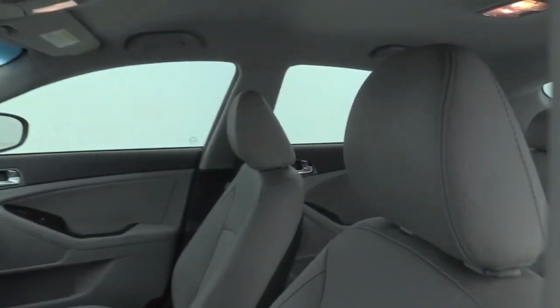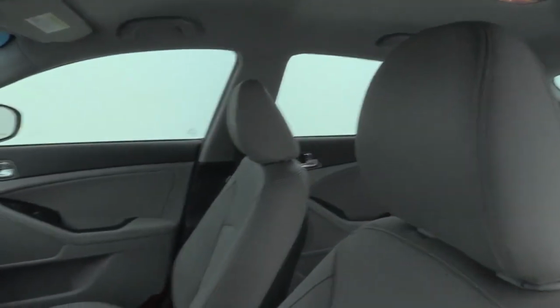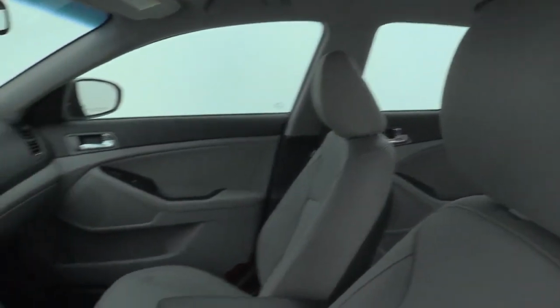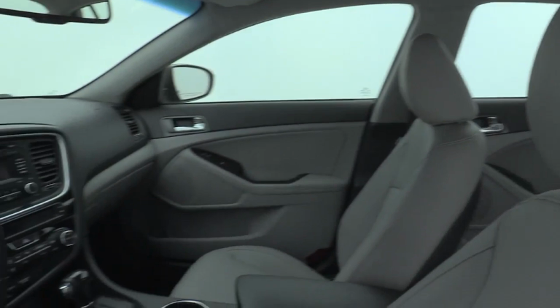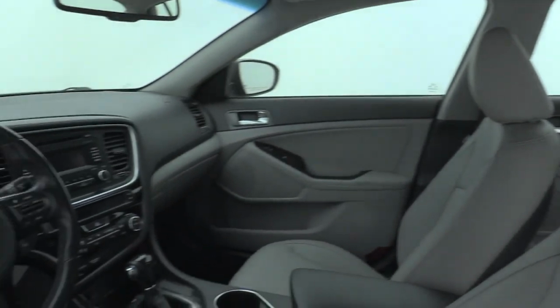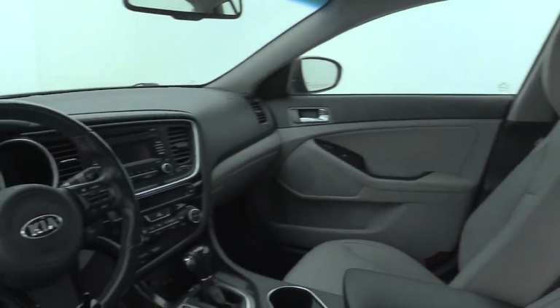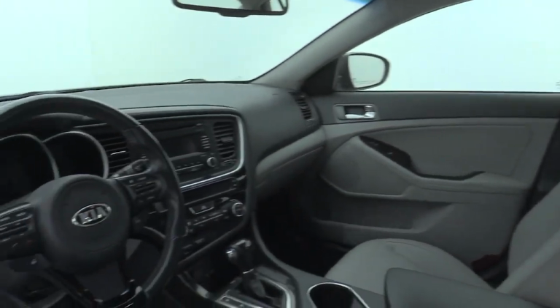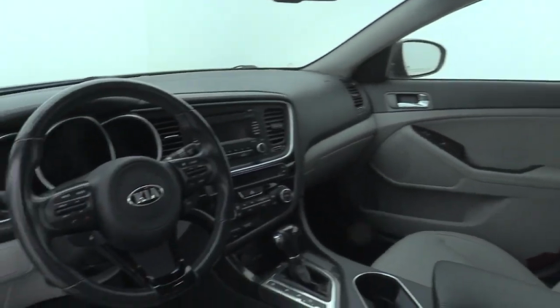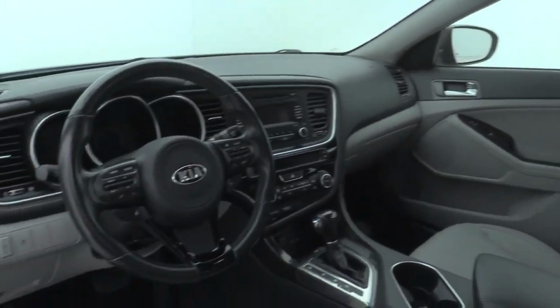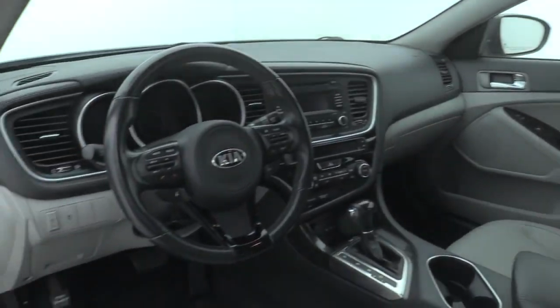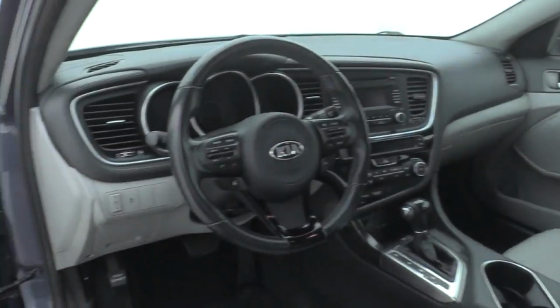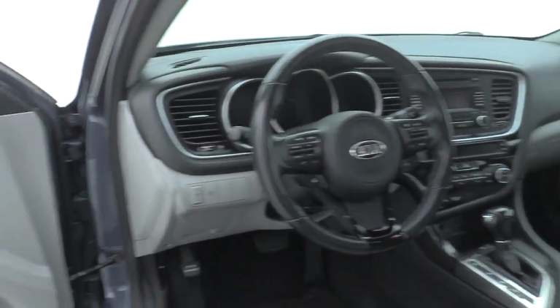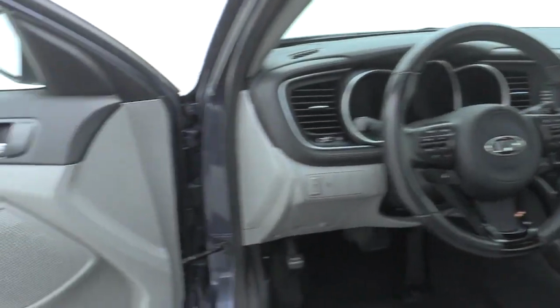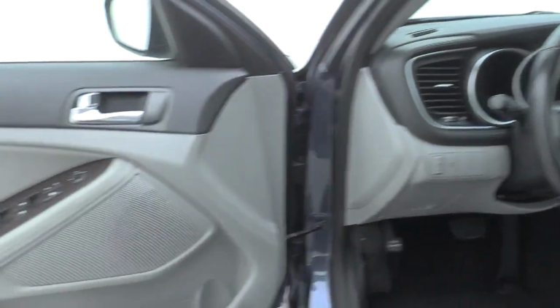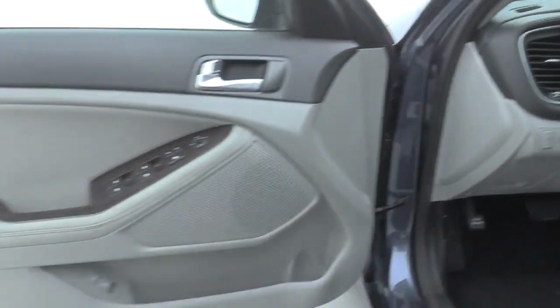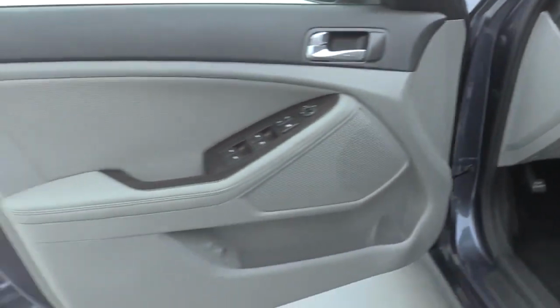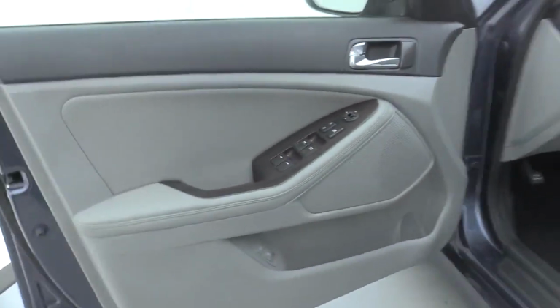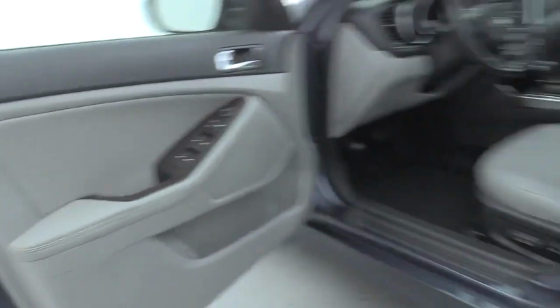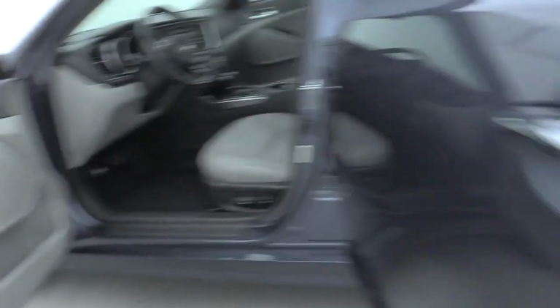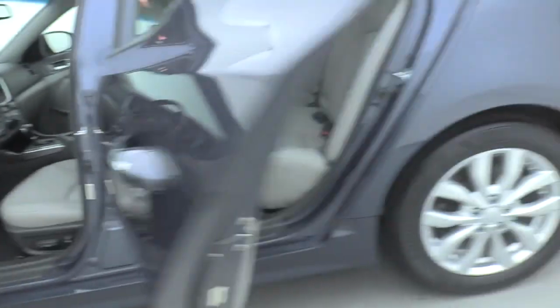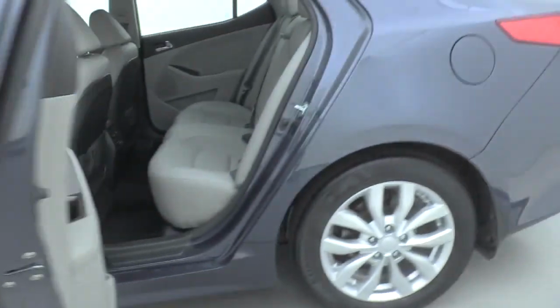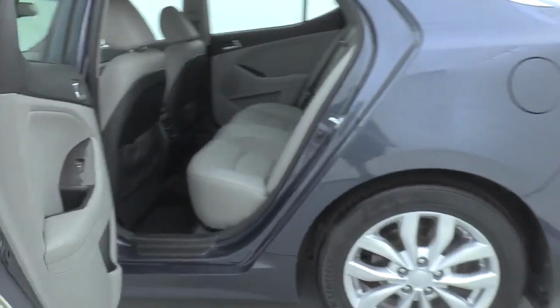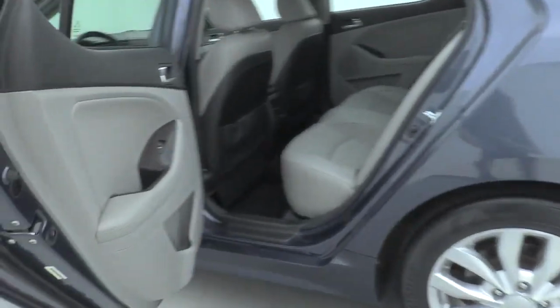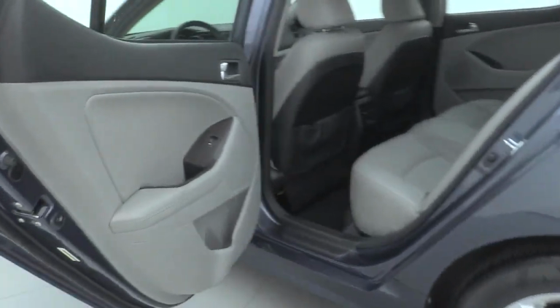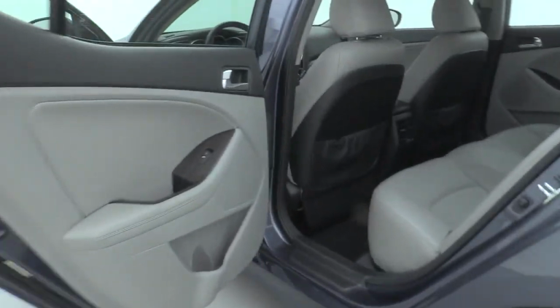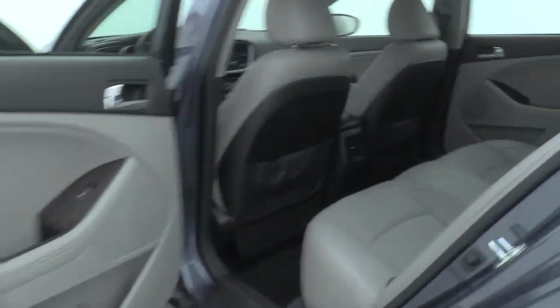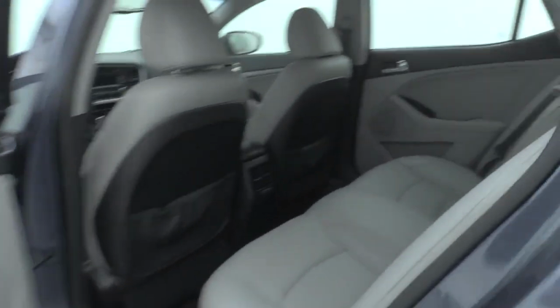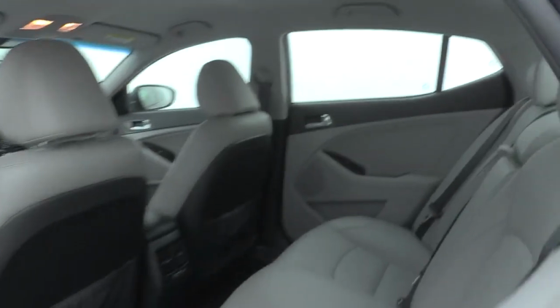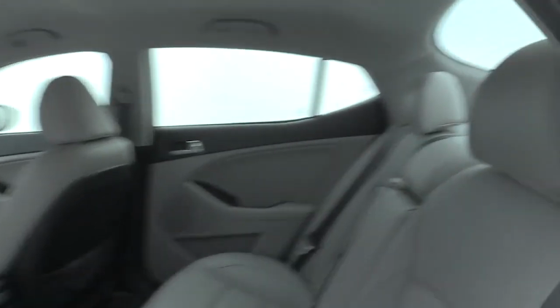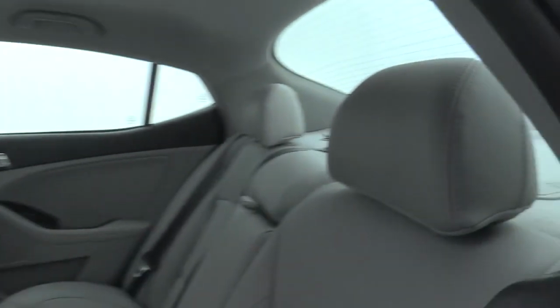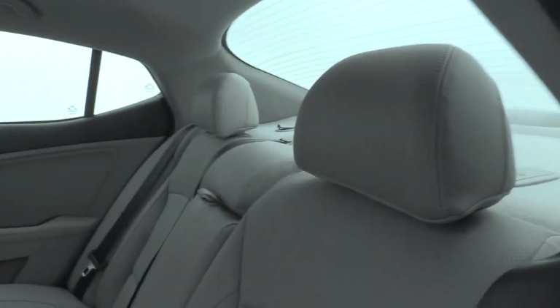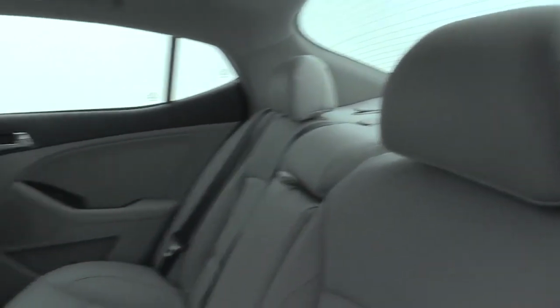This vehicle has less than 100,000 miles. Here are some of this vehicle's great options: premium wheels, traction control, dual airbags, and Bluetooth.